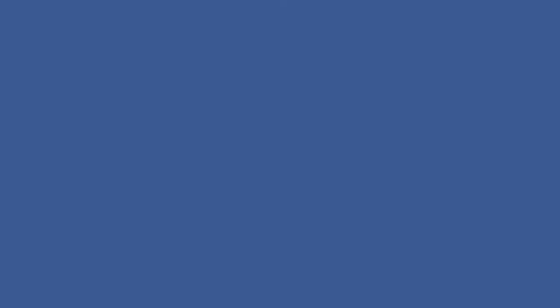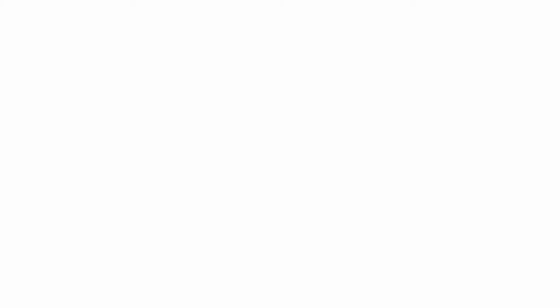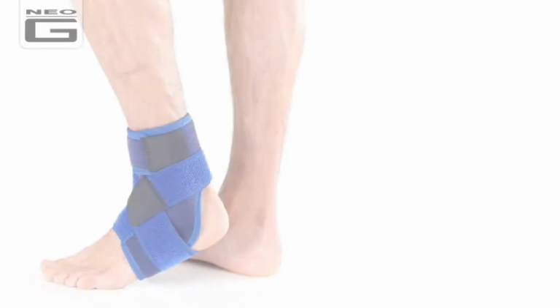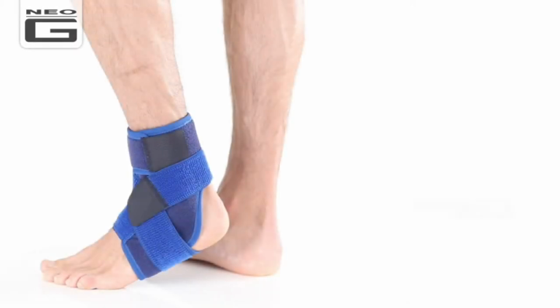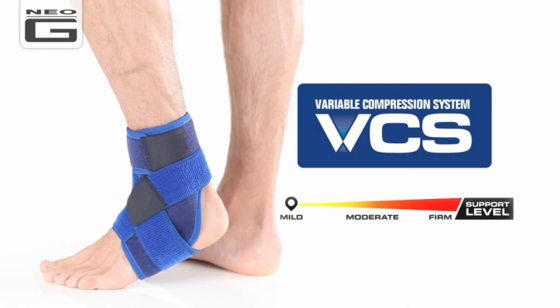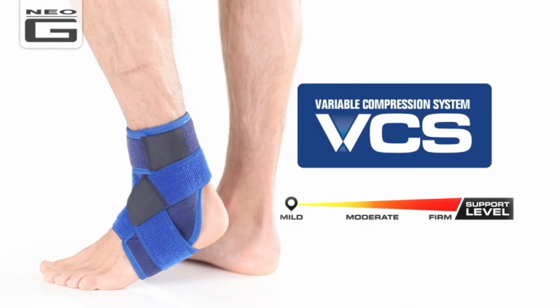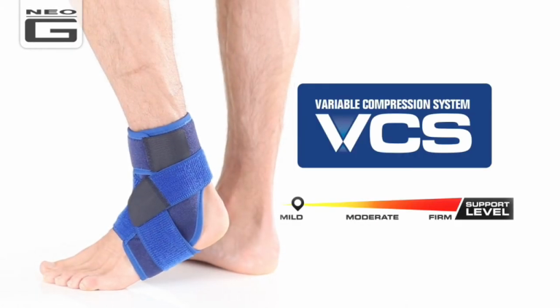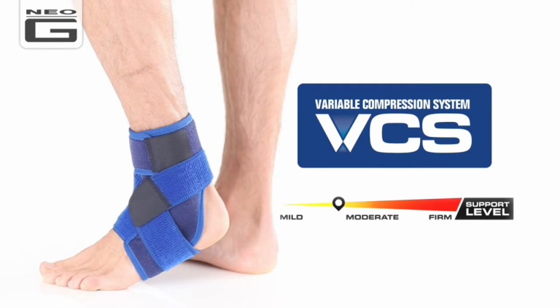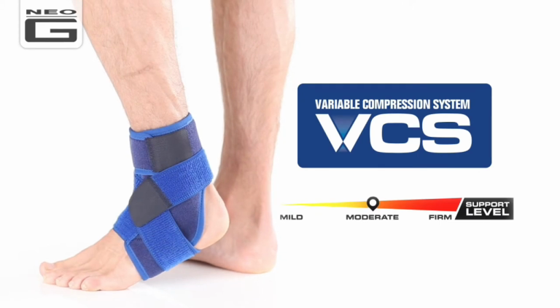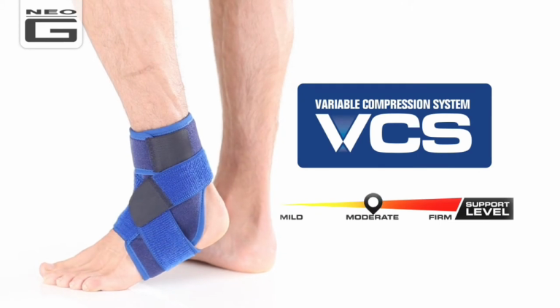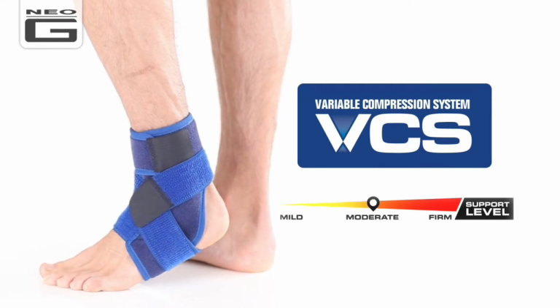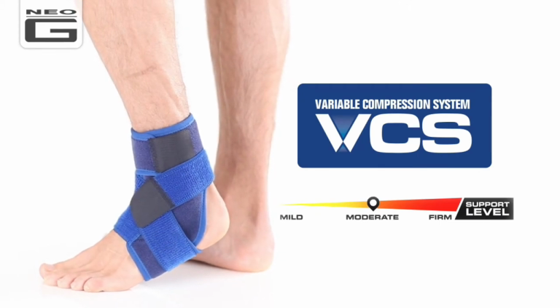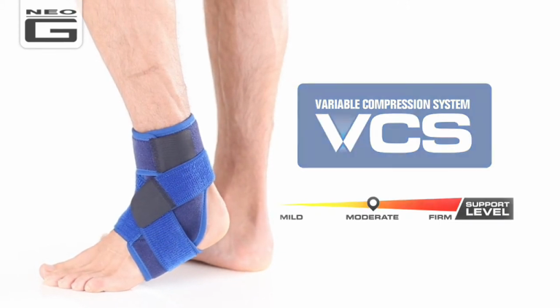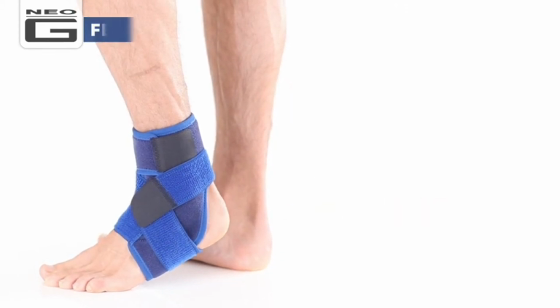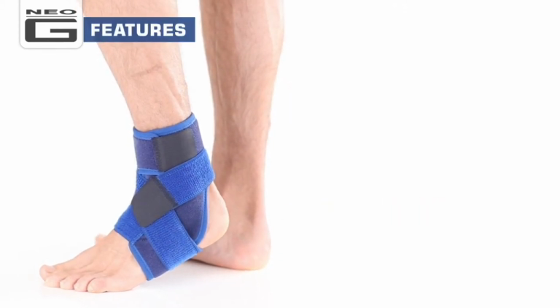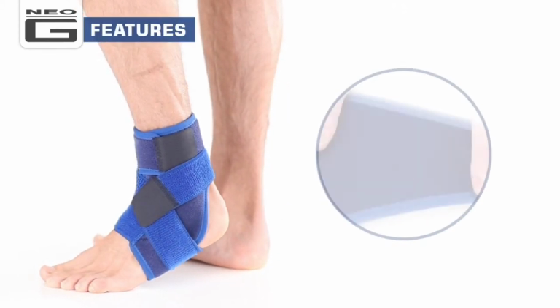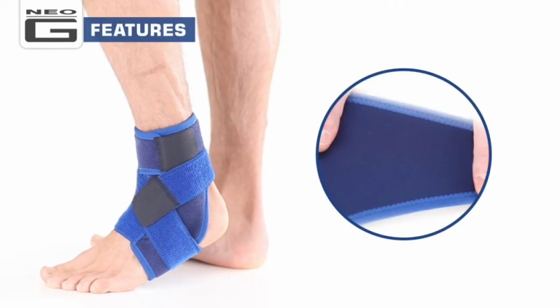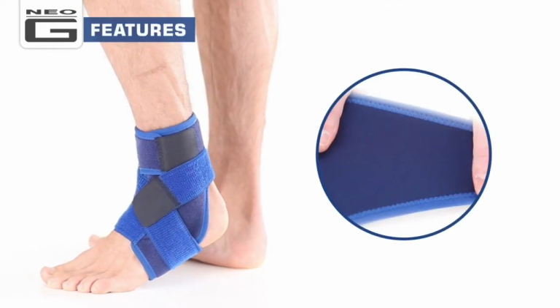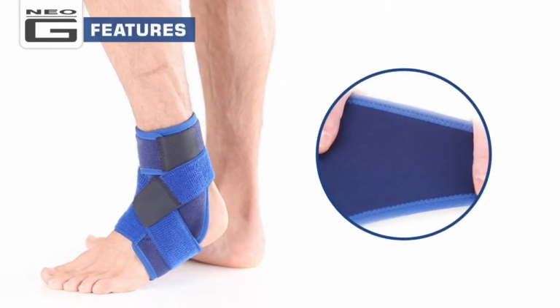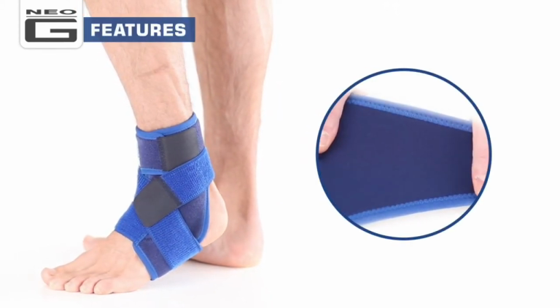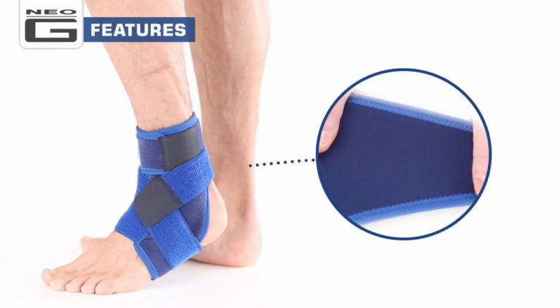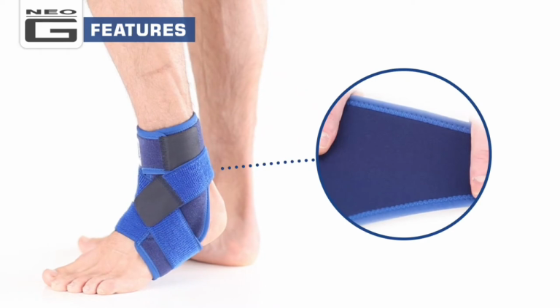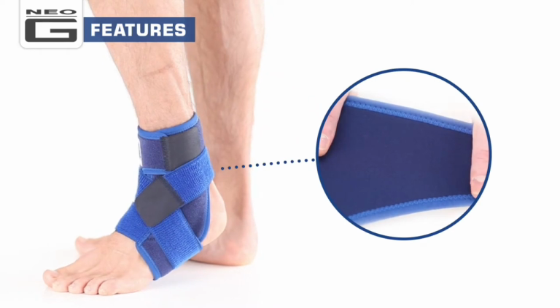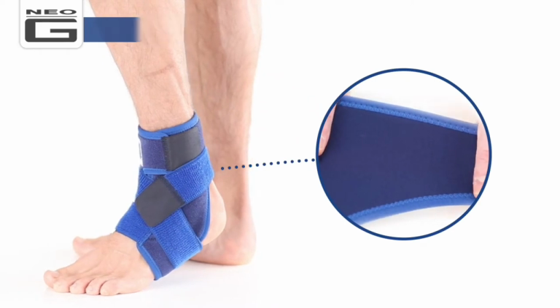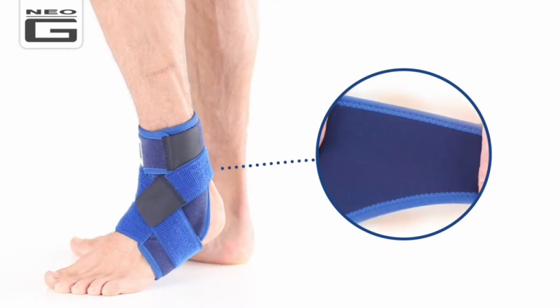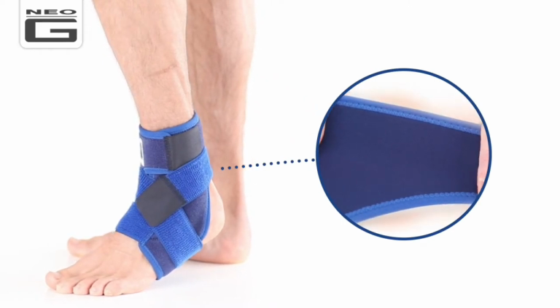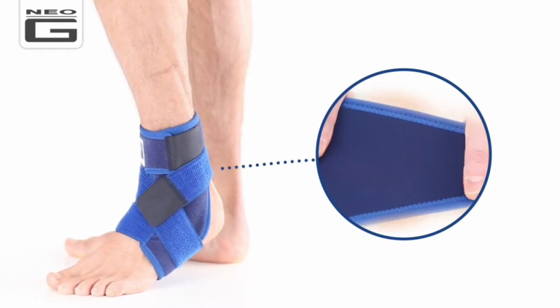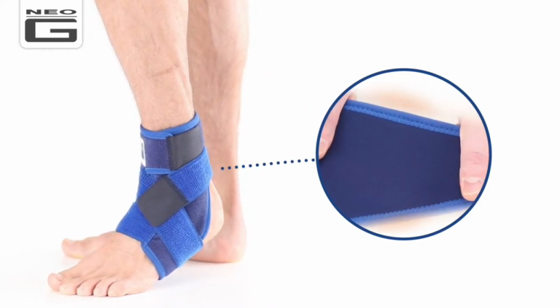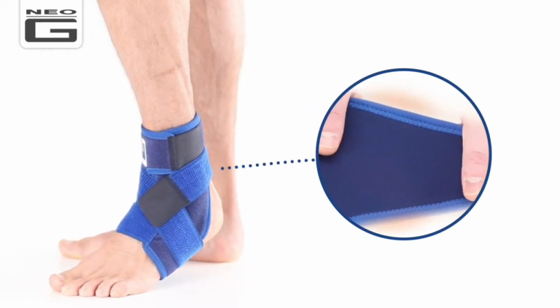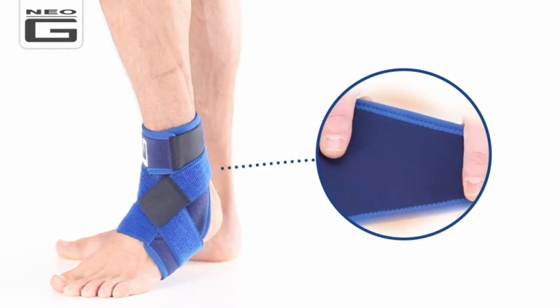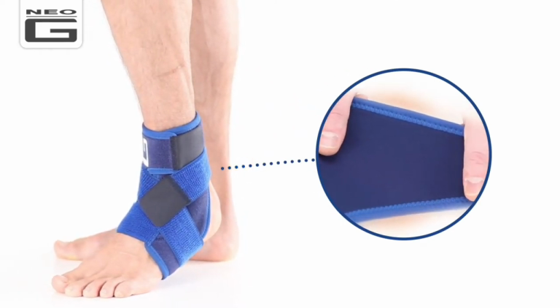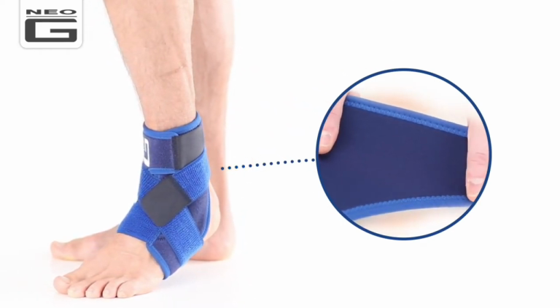The Neo-G Ankle Support with Figure of Eight Strap offers moderate support. The durable, heat-therapeutic neoprene helps warm muscles and joints, helping with arthritic ankles and chronic aches and stiffness.